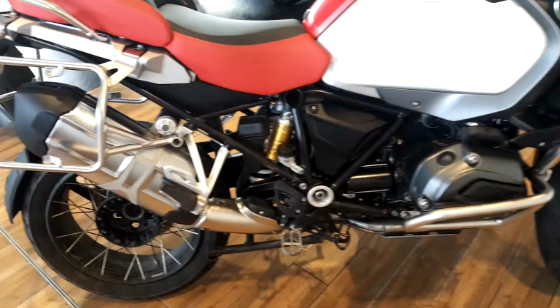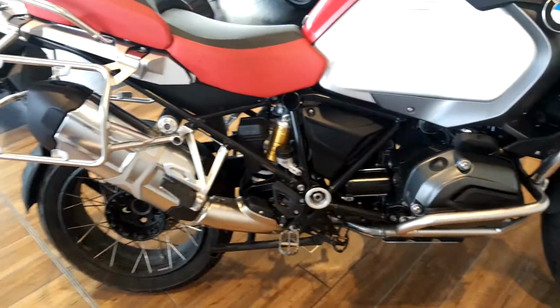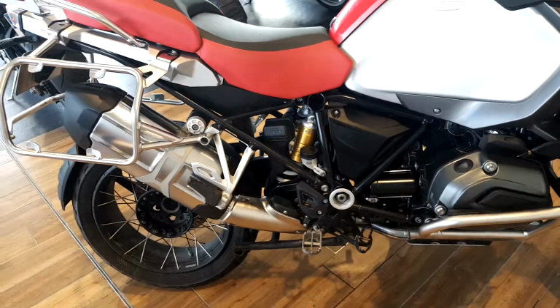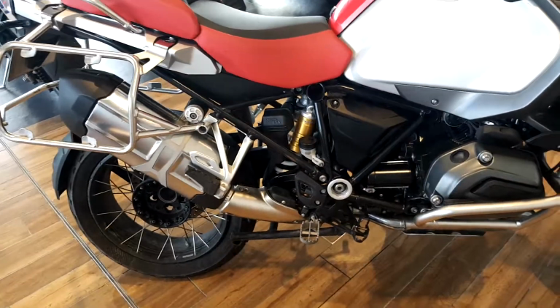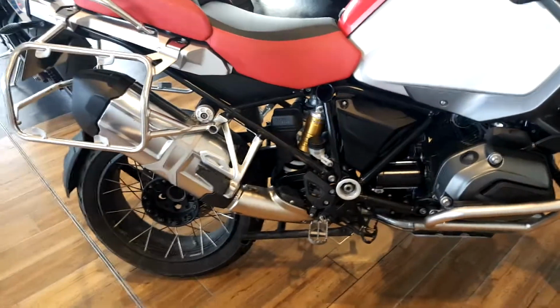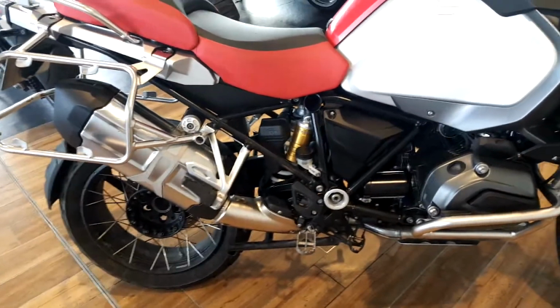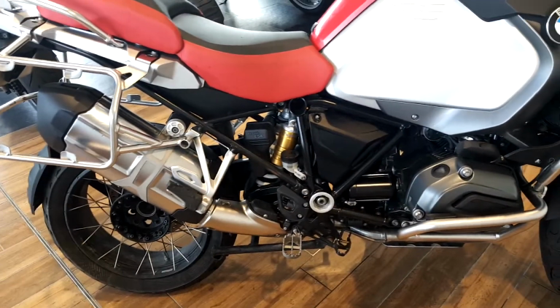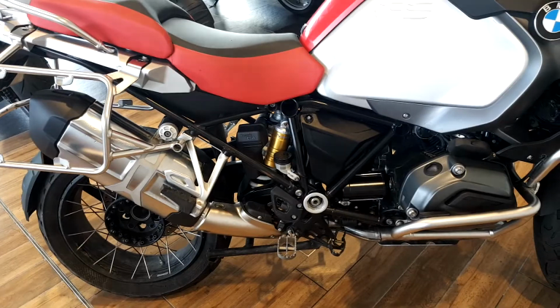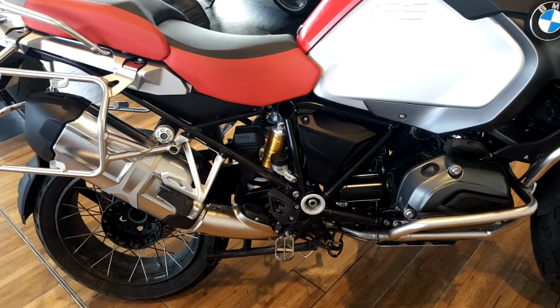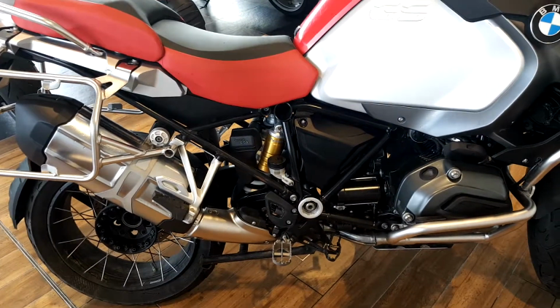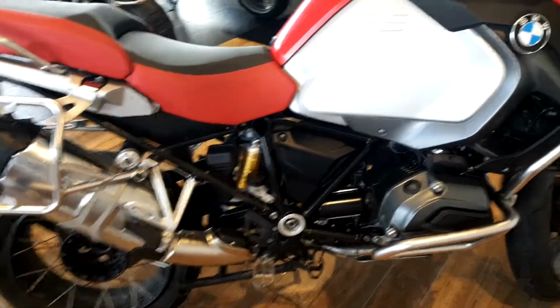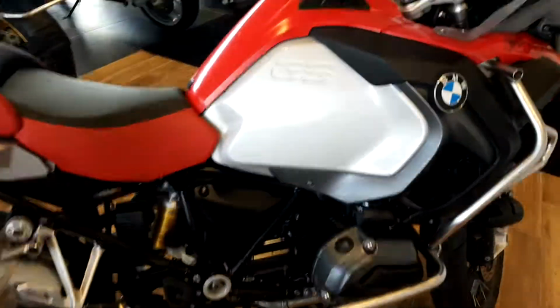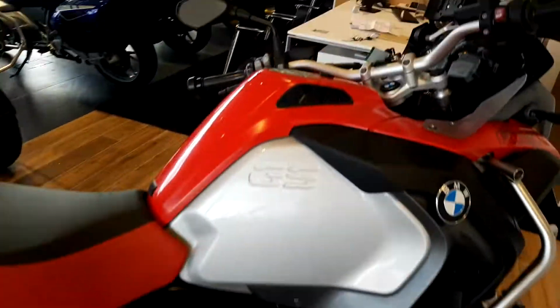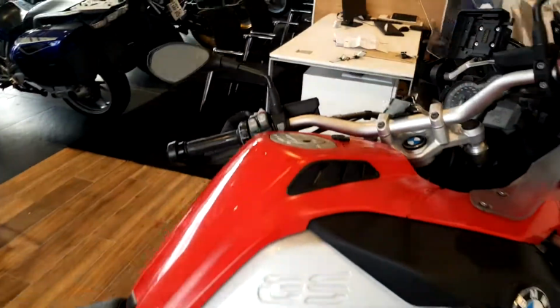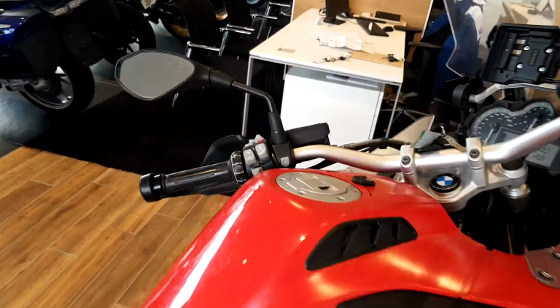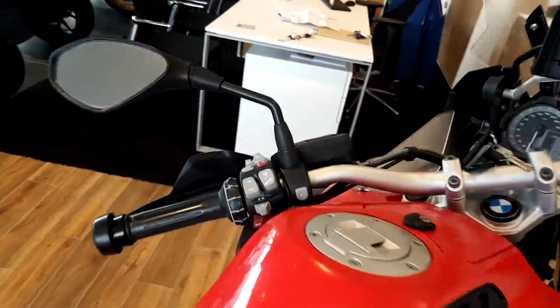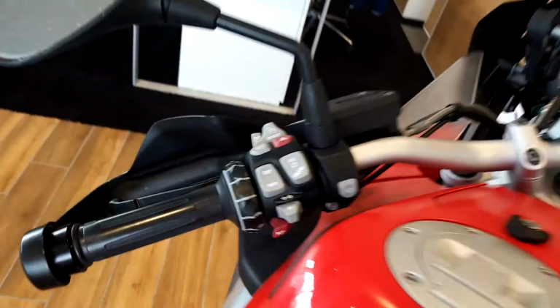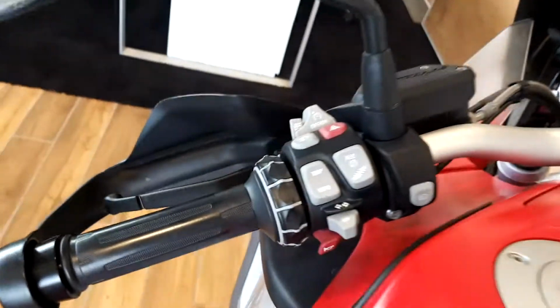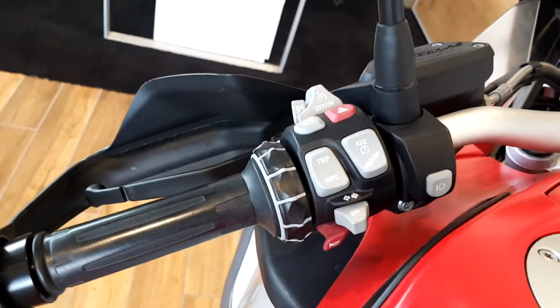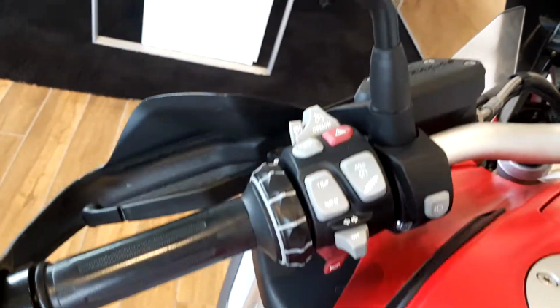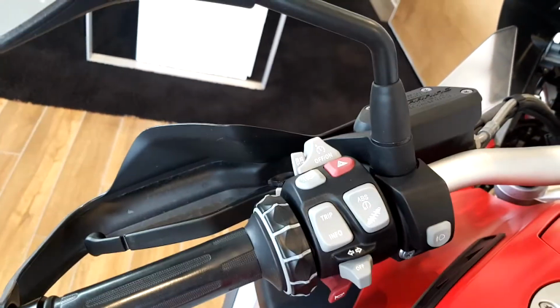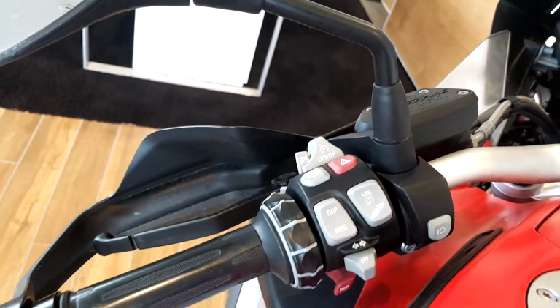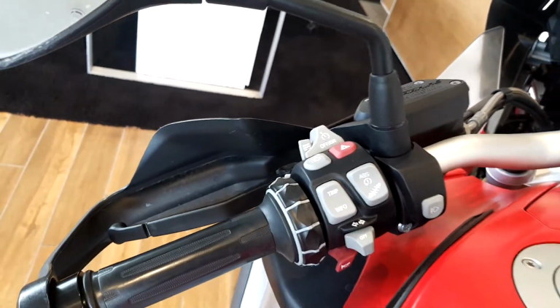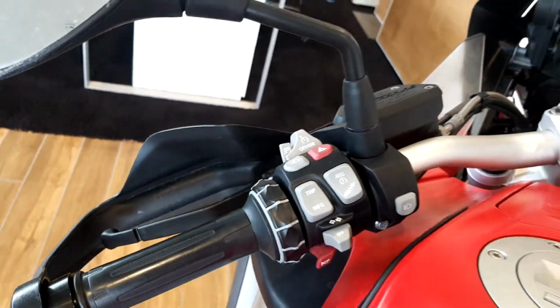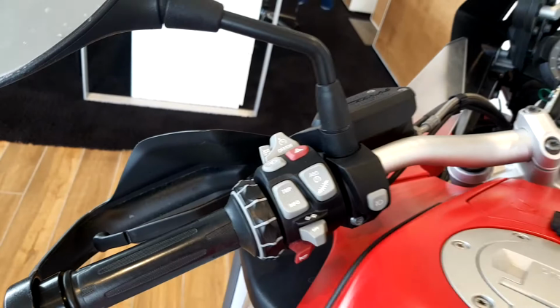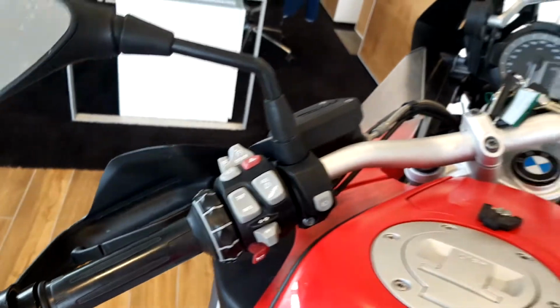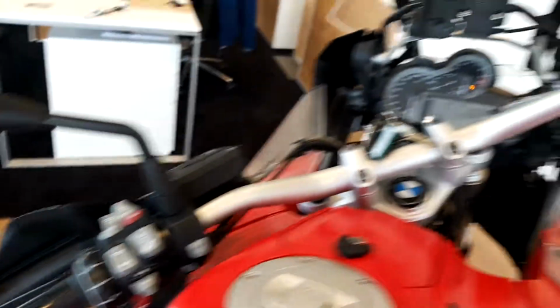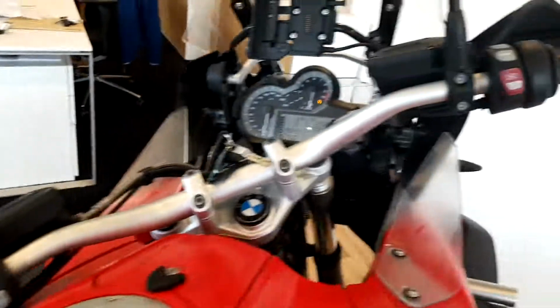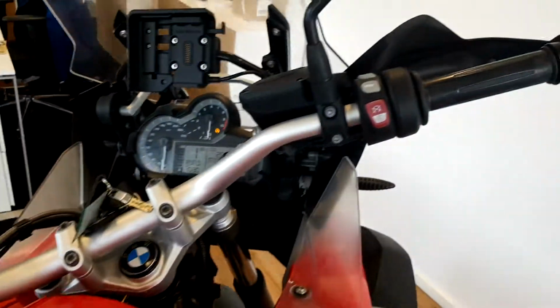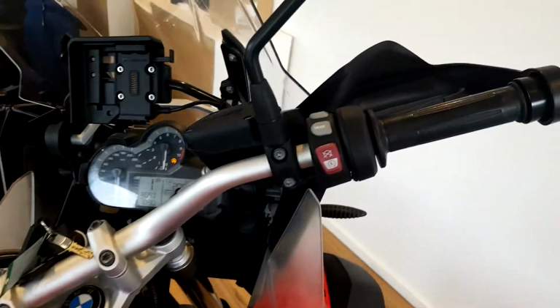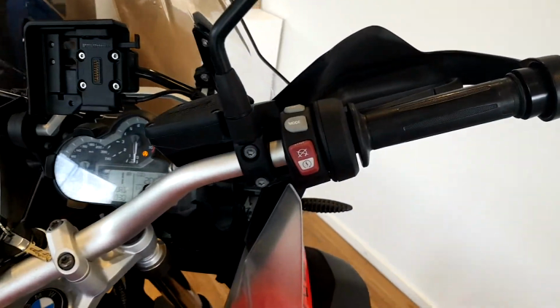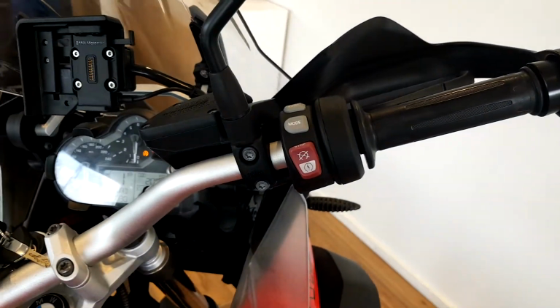It has dynamic ESA electronic suspension with different driving modes, as you can see here. The bike also has cruise control, LED fogs, engine protection bars and heated grips.